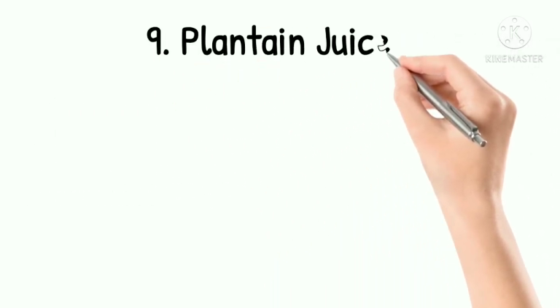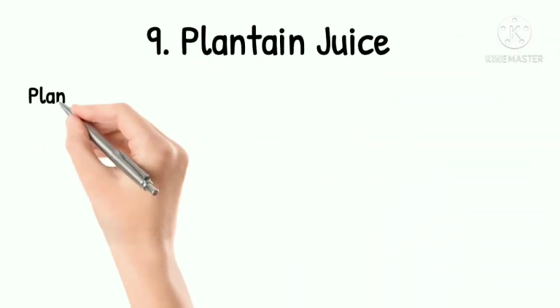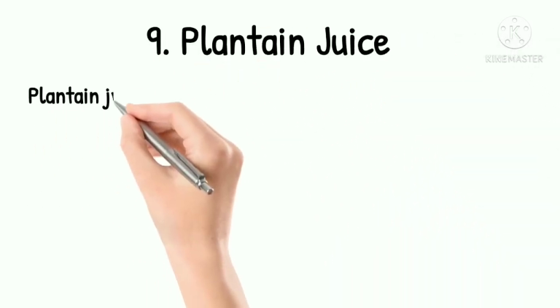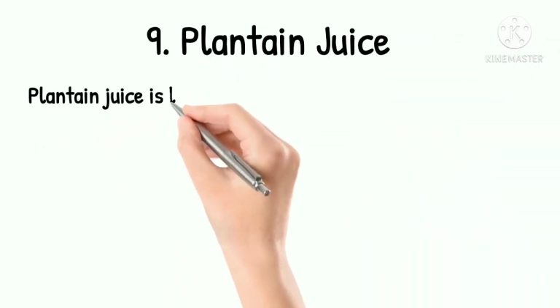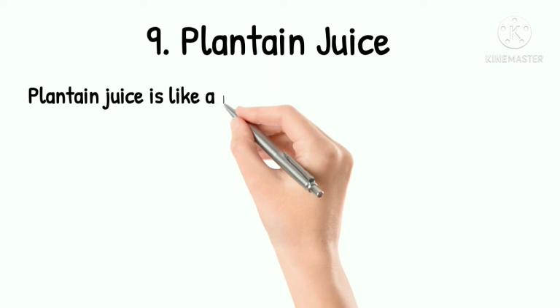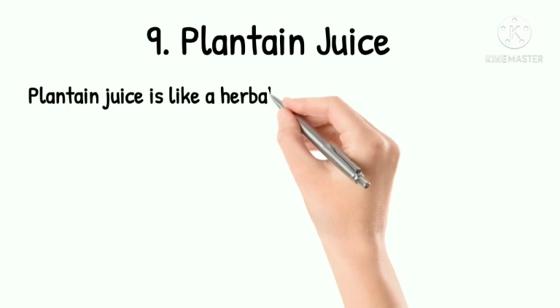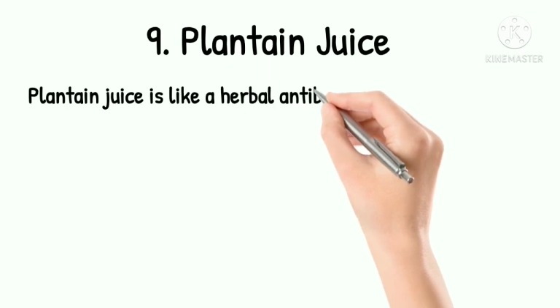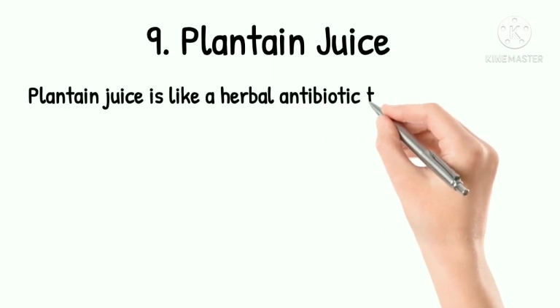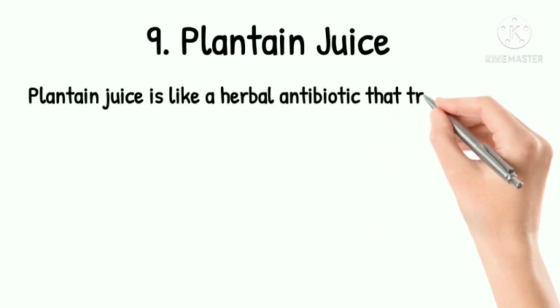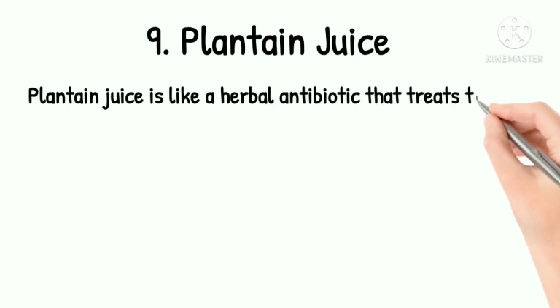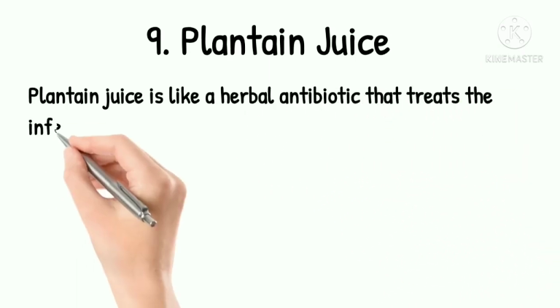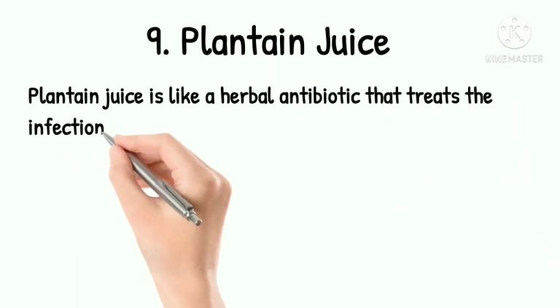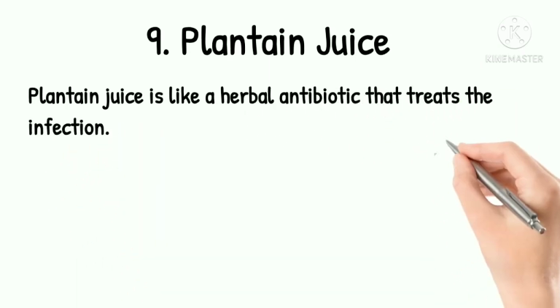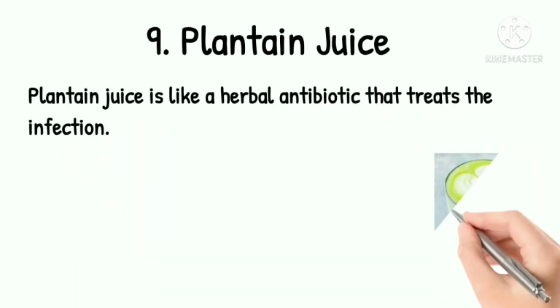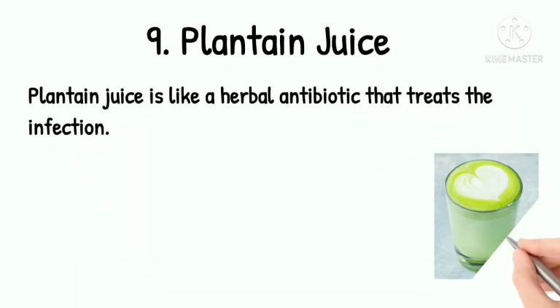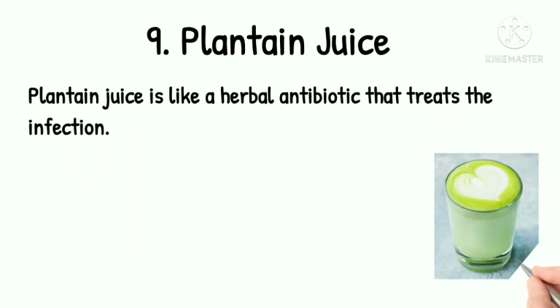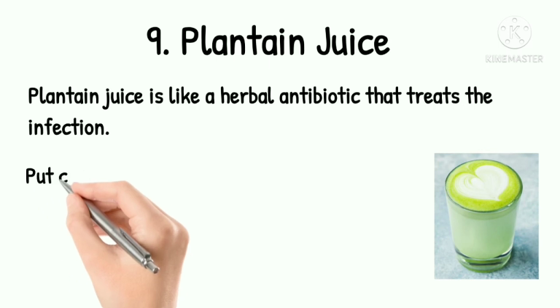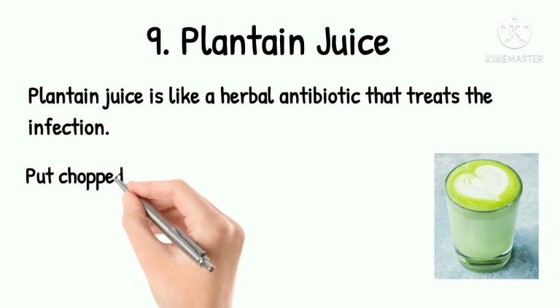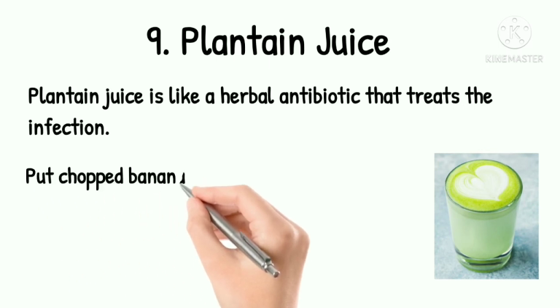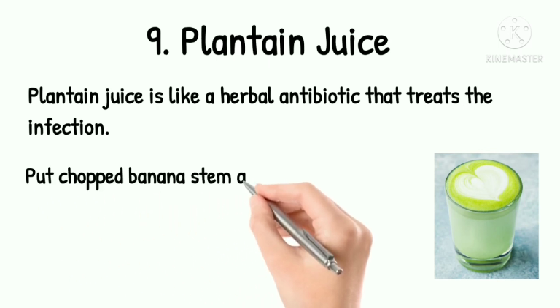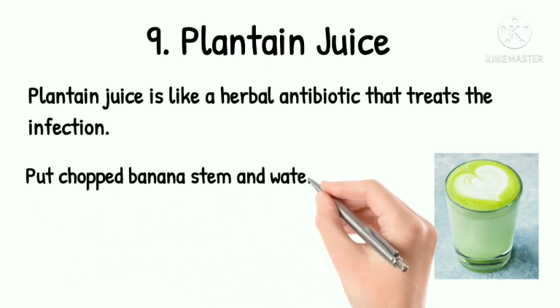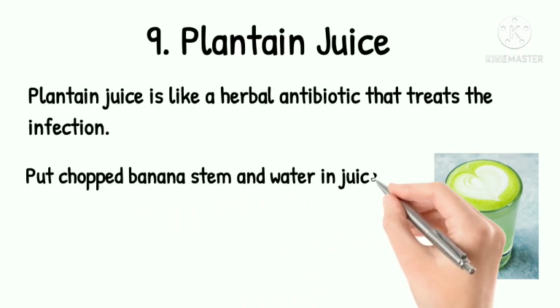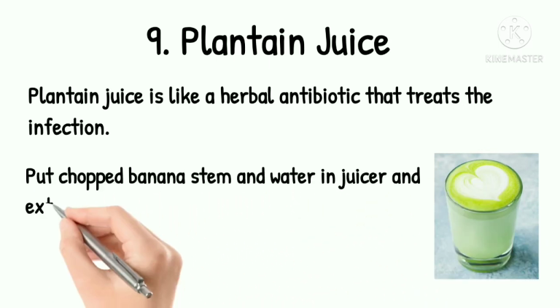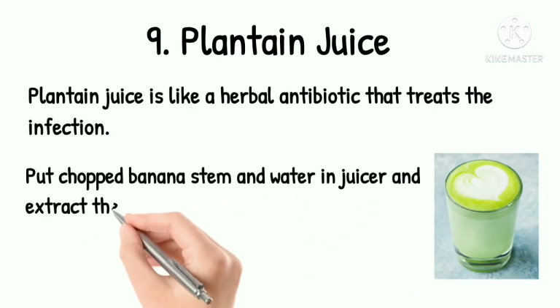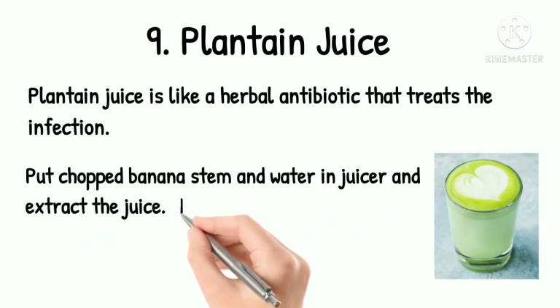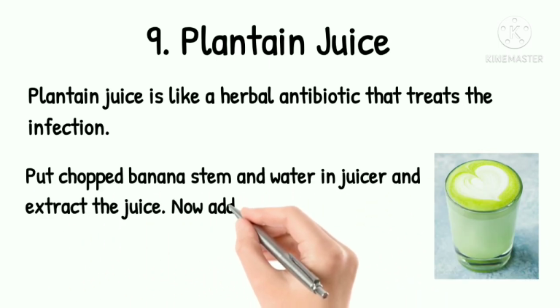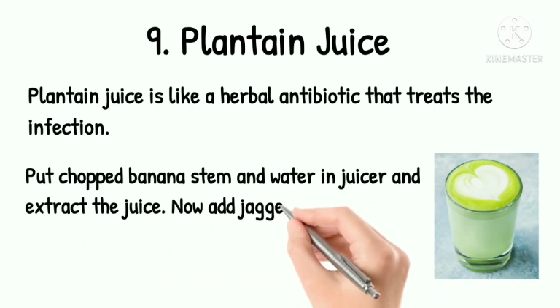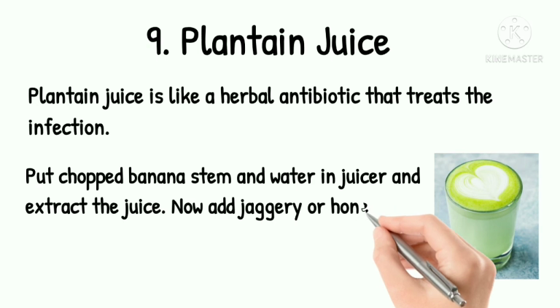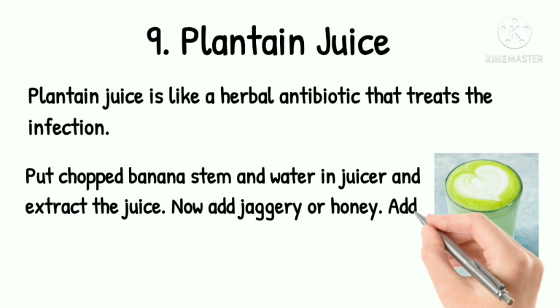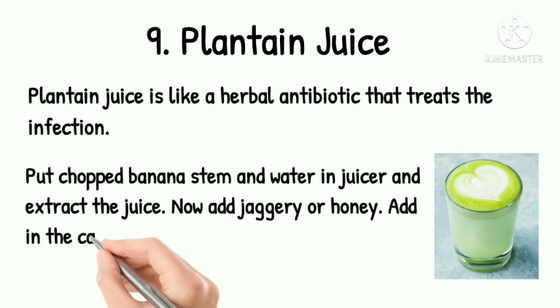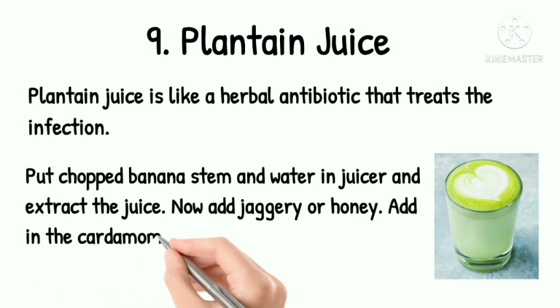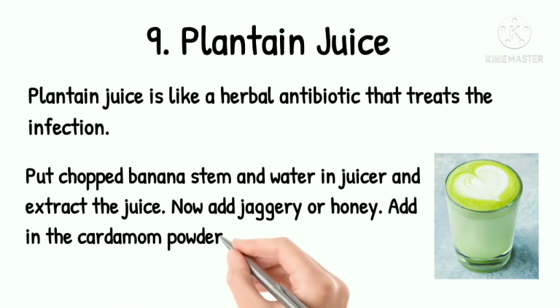9. Plantain Juice. Plantain juice is like a herbal antibiotic that treats the infection. Put your banana stem and water in the juicer and extract the juice. Now add jaggery or honey, then add cardamom powder and mix well.